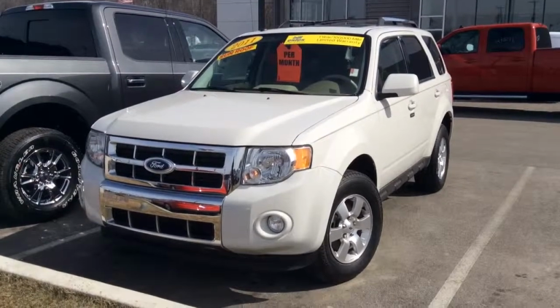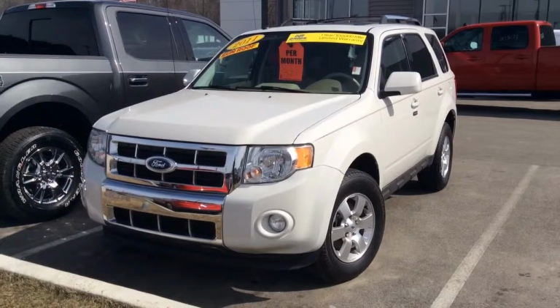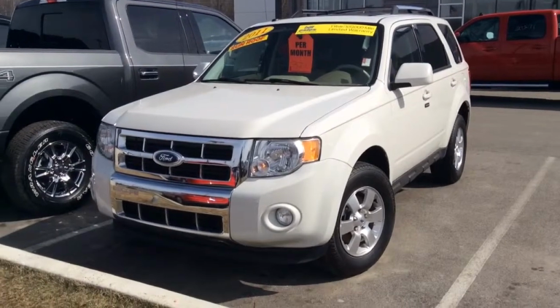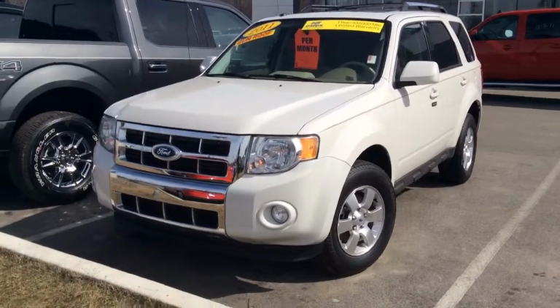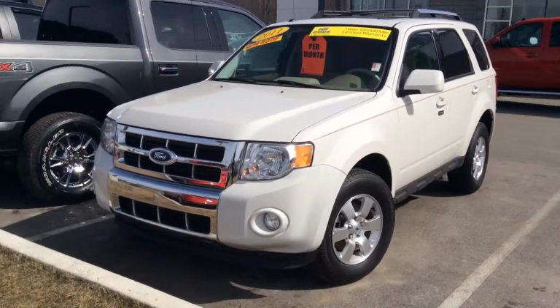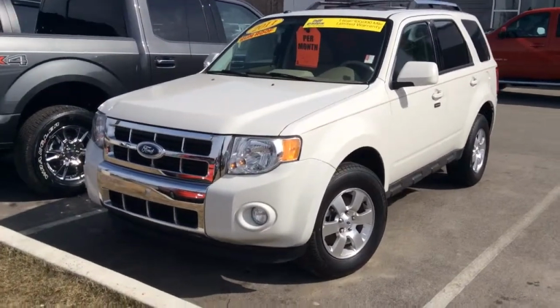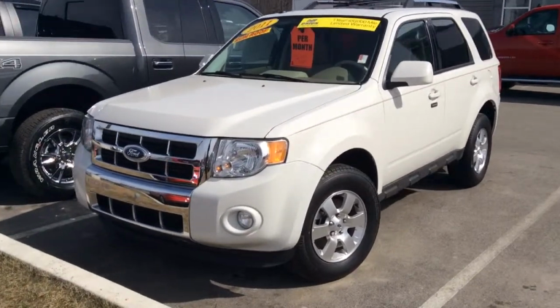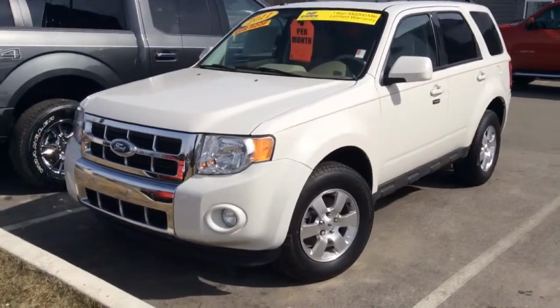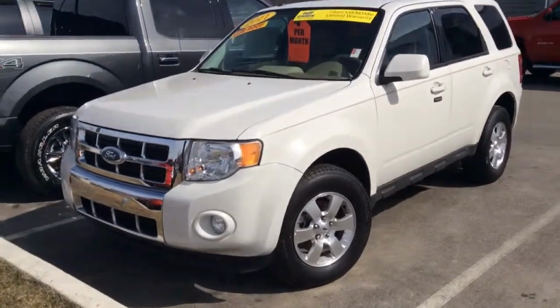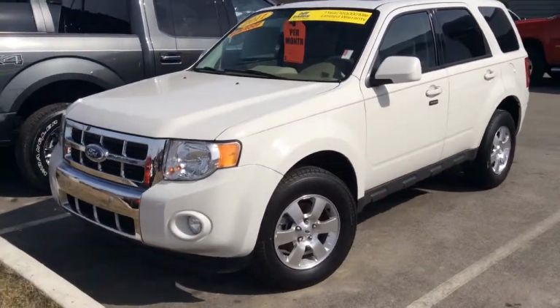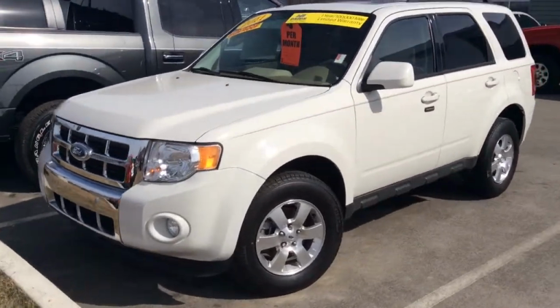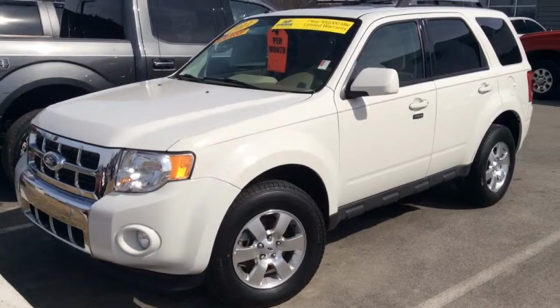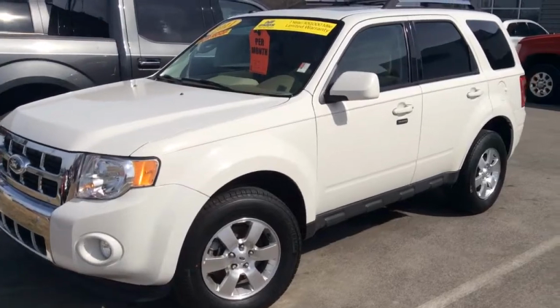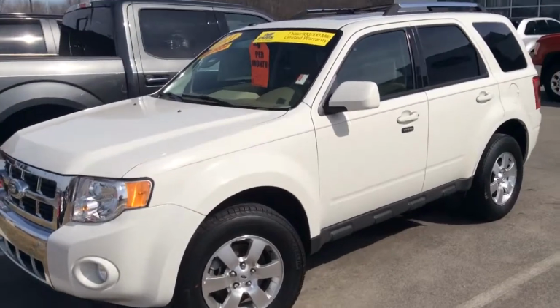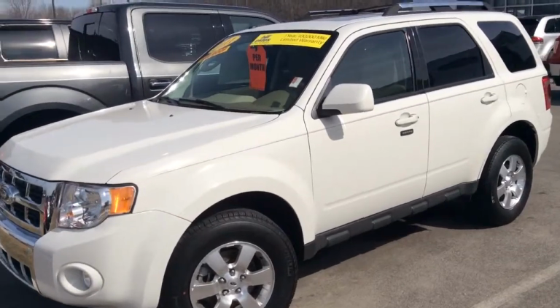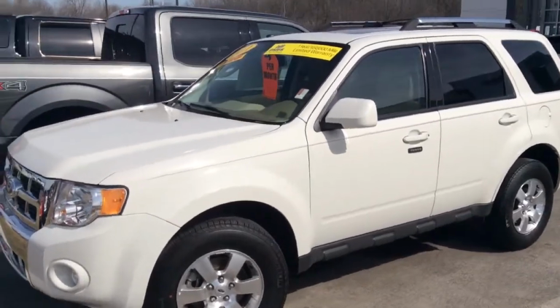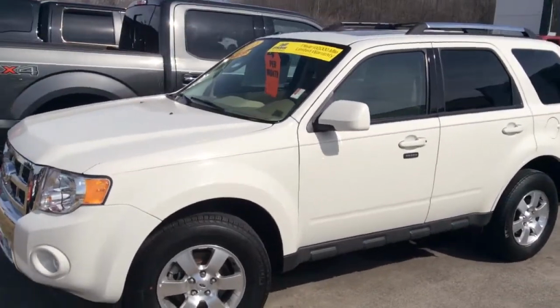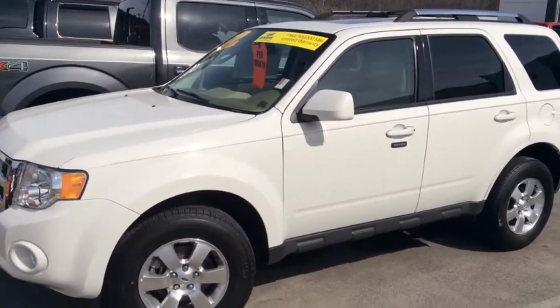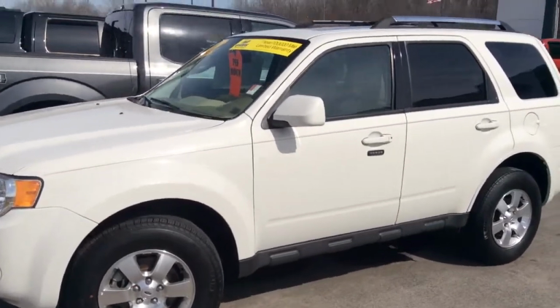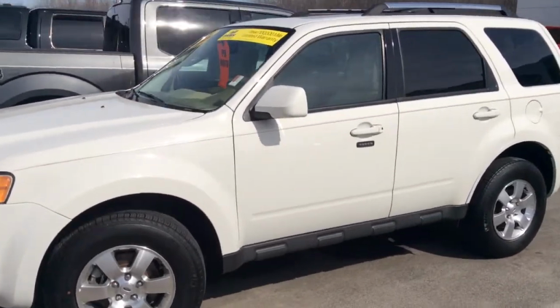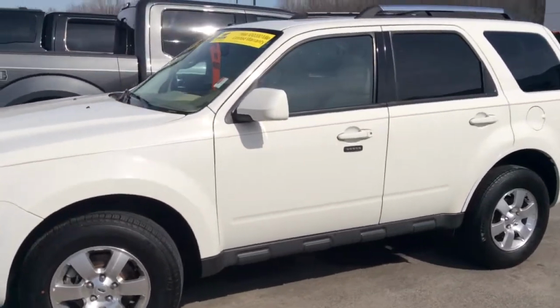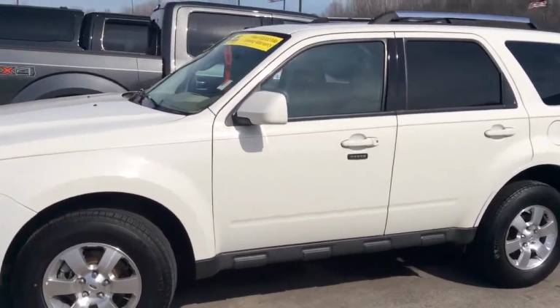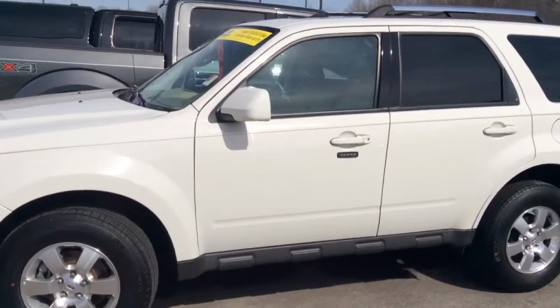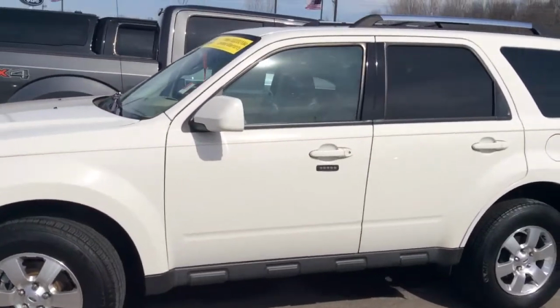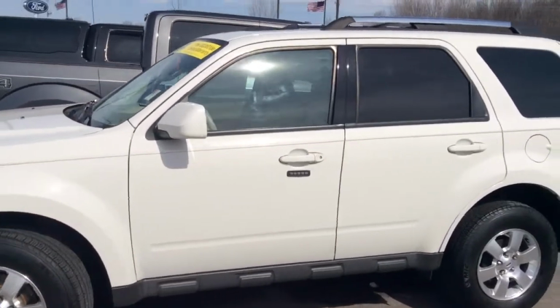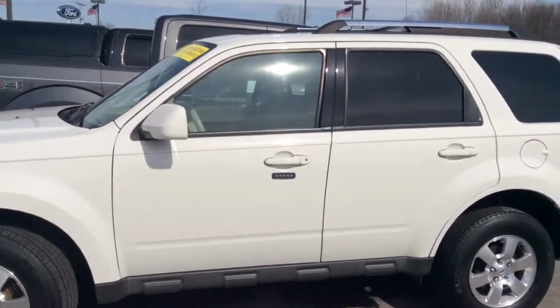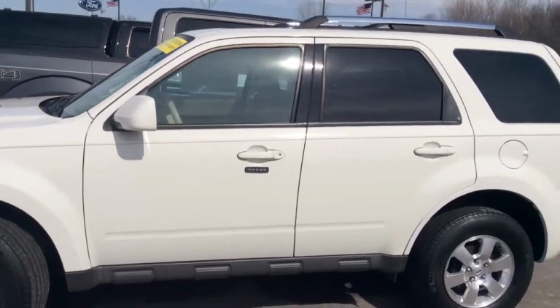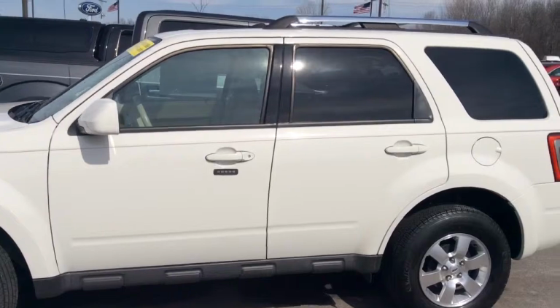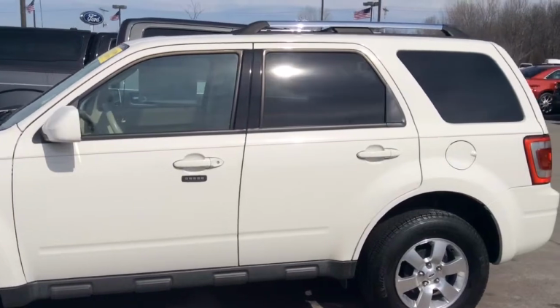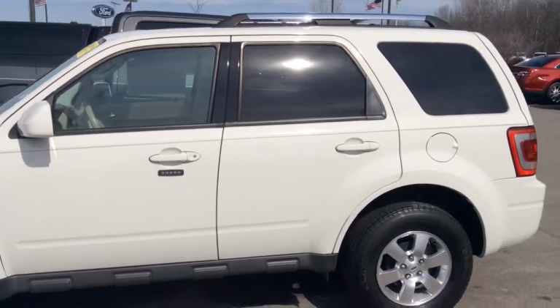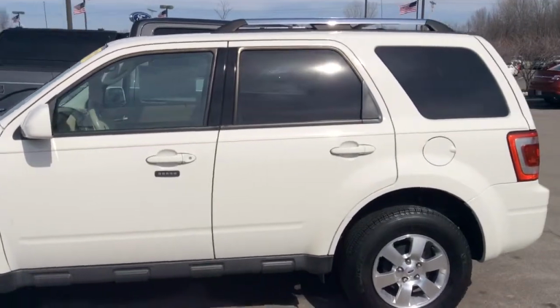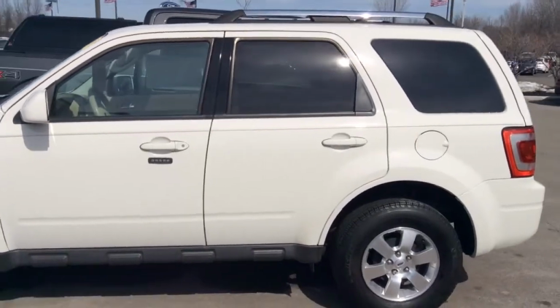Hello, this is Tony with Bill Estes Ford doing a video of the Escape you had inquired about. I sent you an e-price on it, but with the sale going on we may be able to do even better than that.